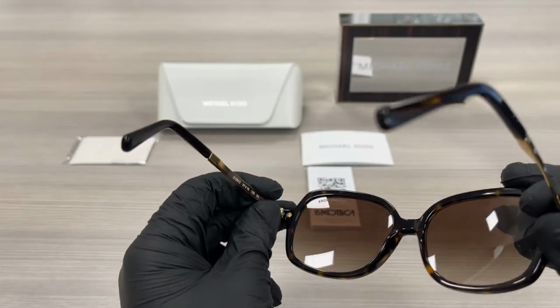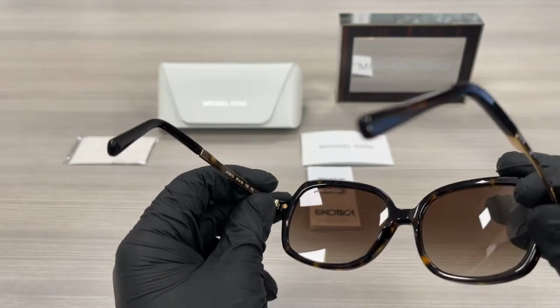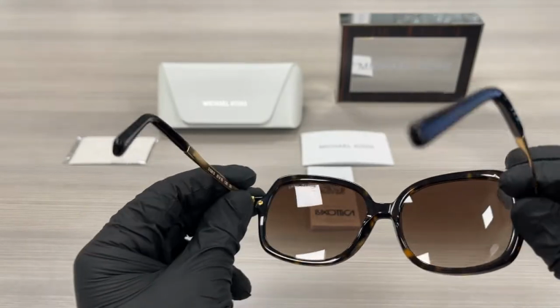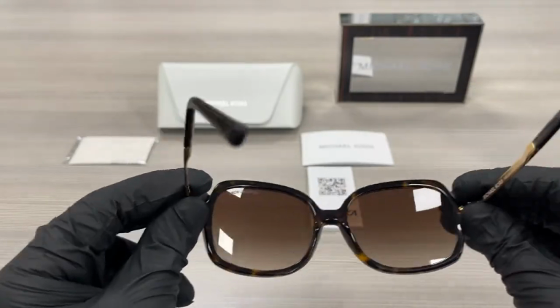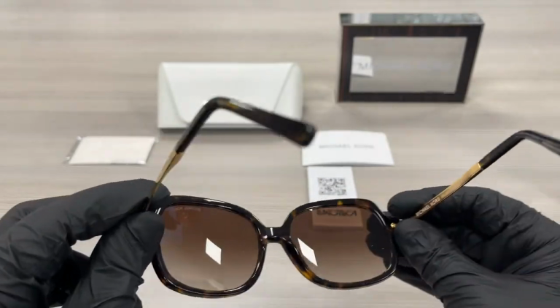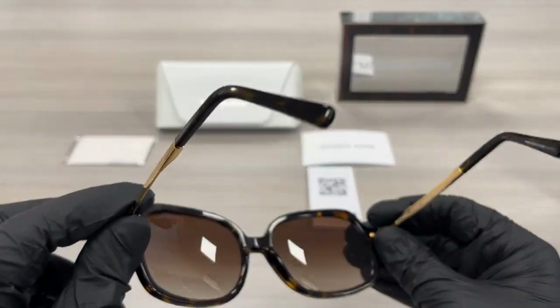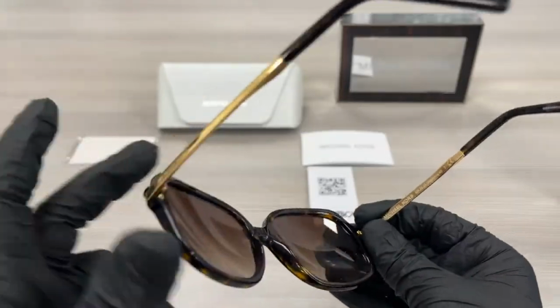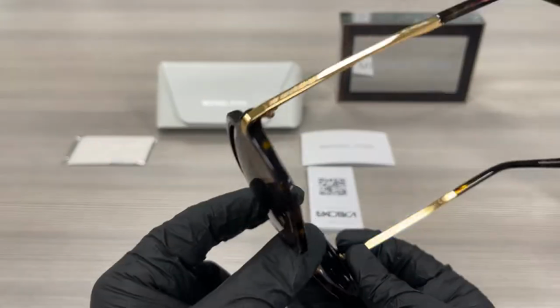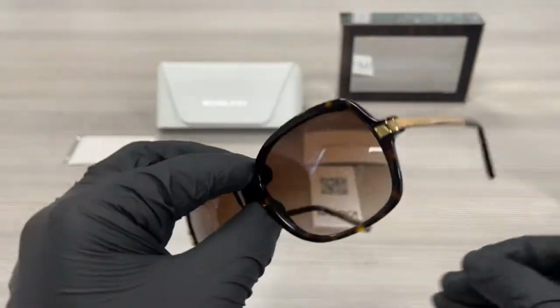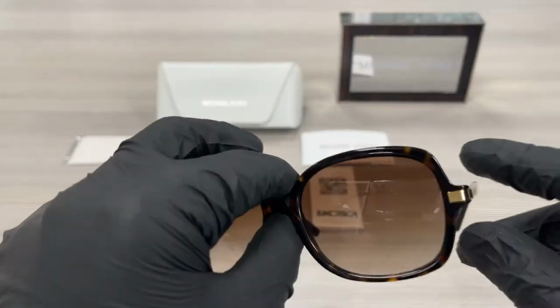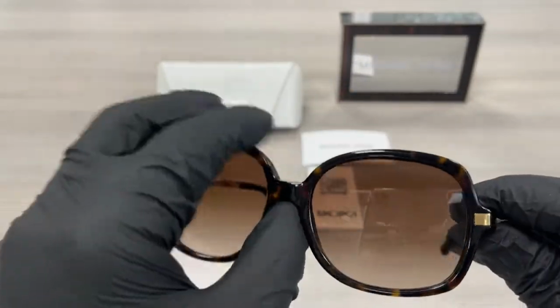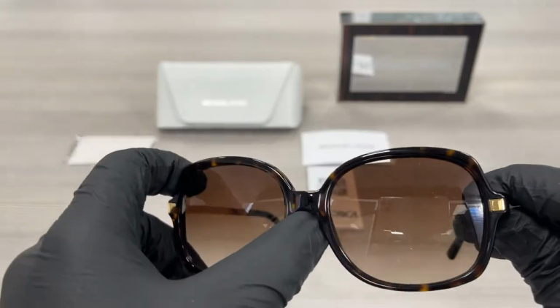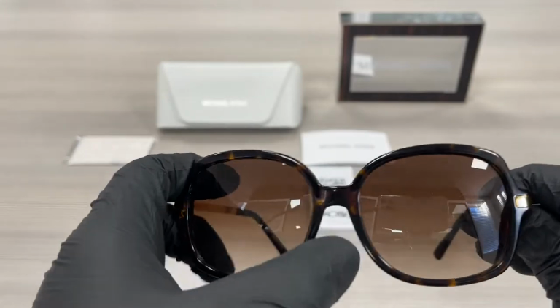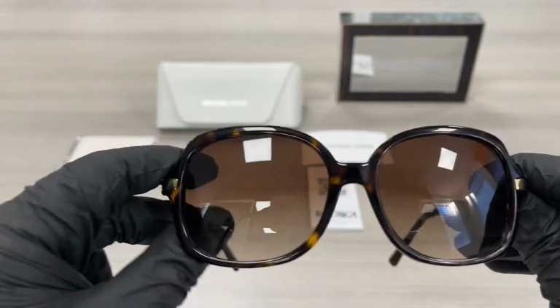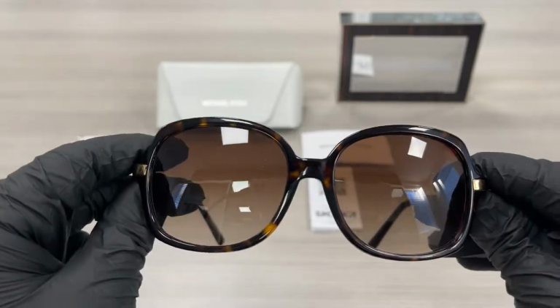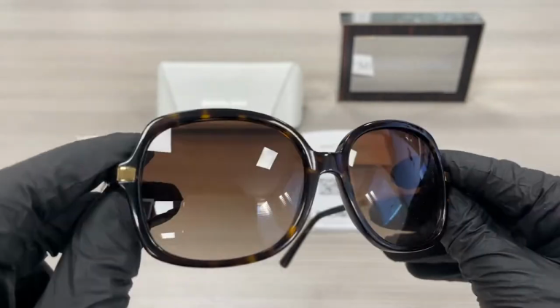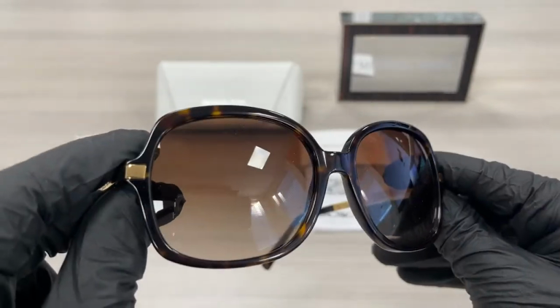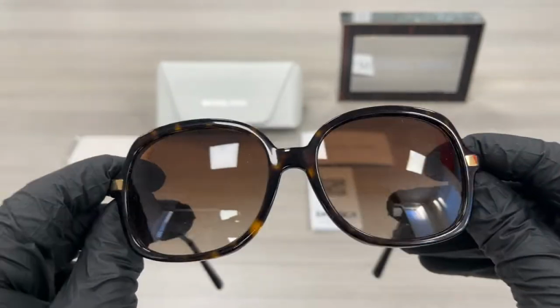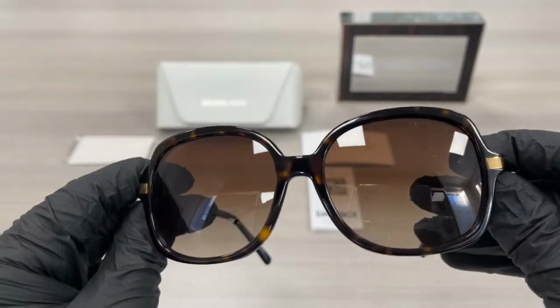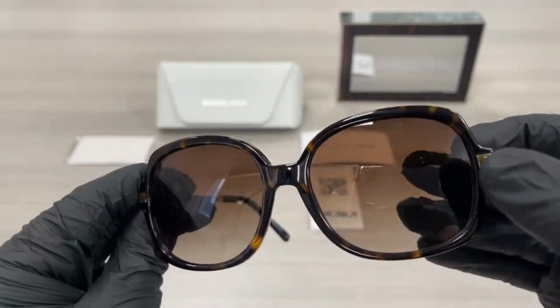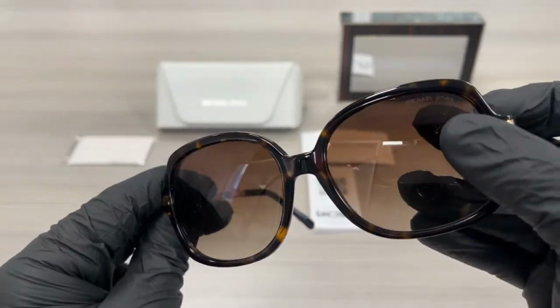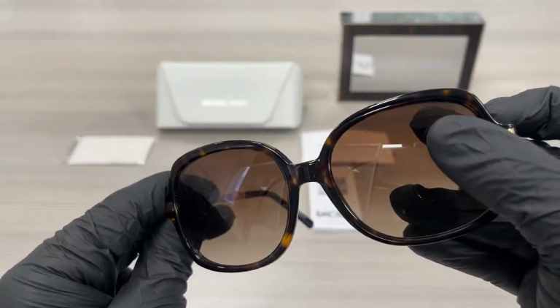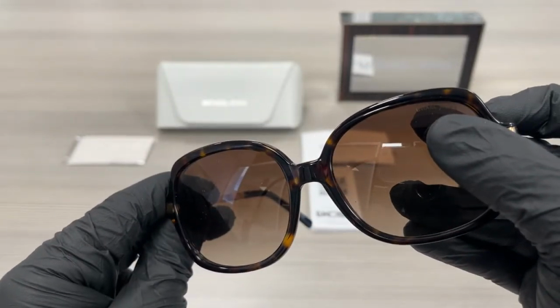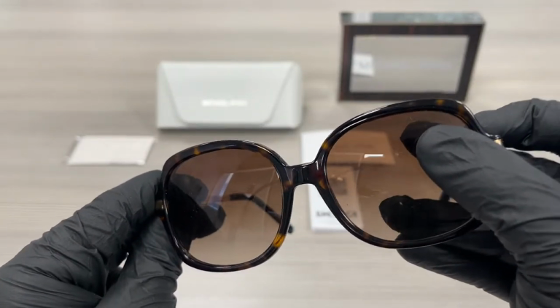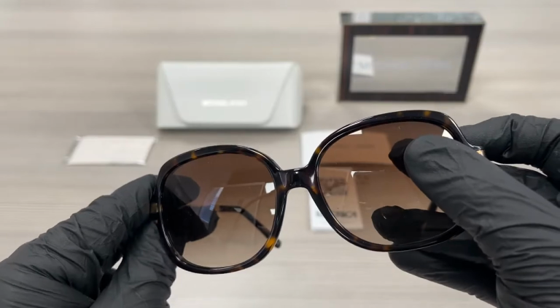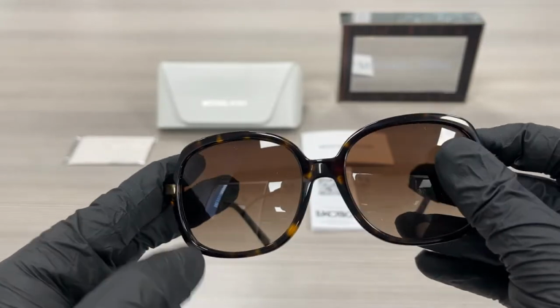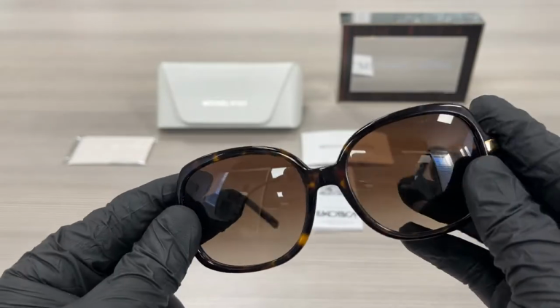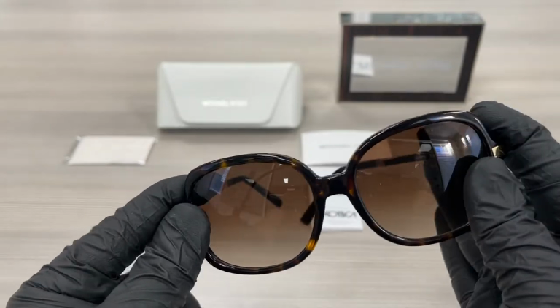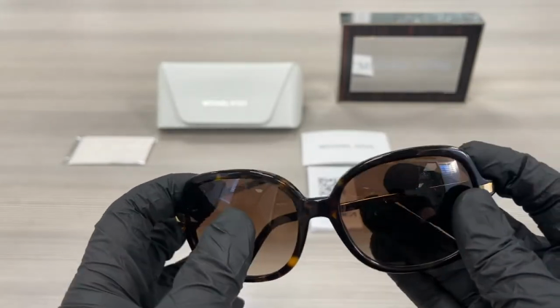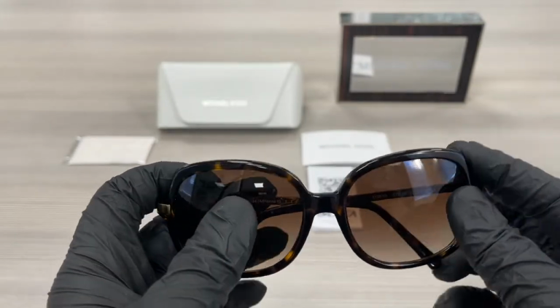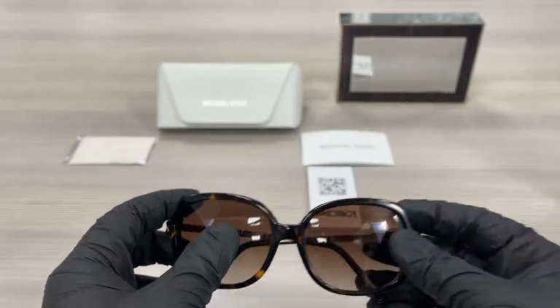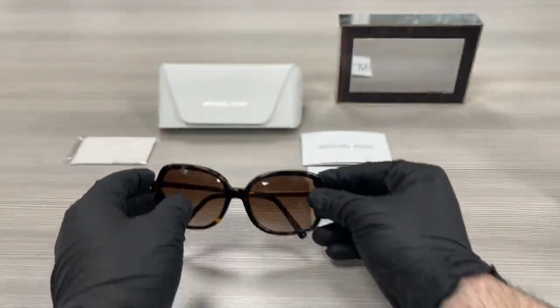This is the back of the frame. The lenses are a brown gradient color, and it has the Michael Kors logo engraved in the top left lens. These are Rxable.